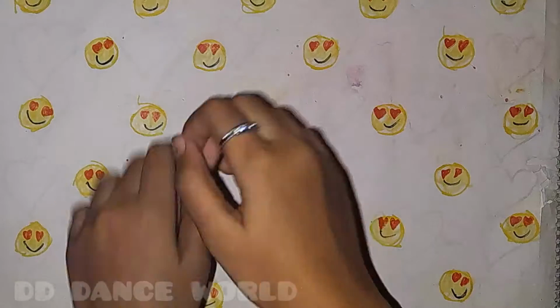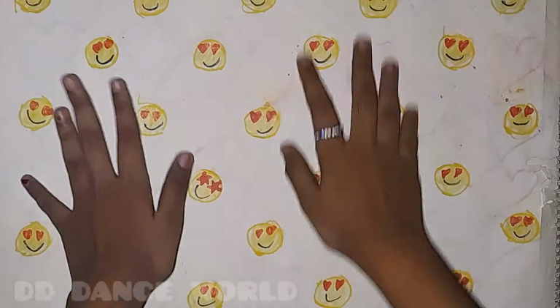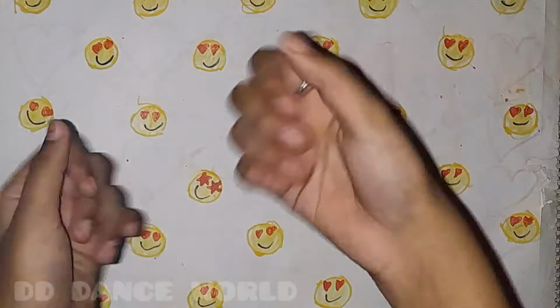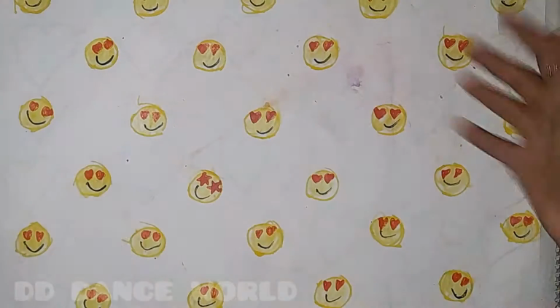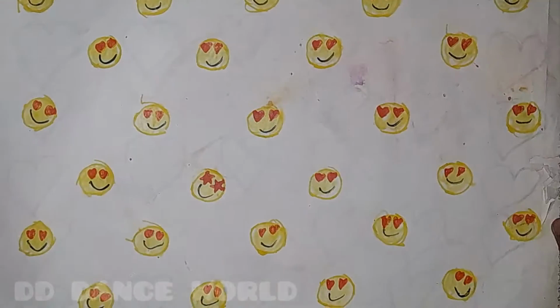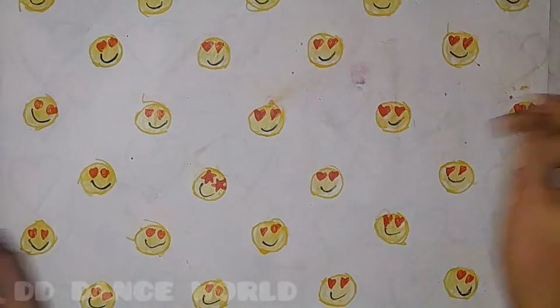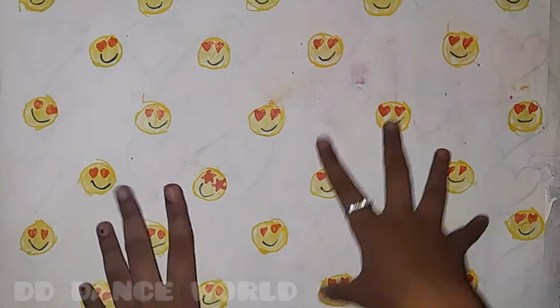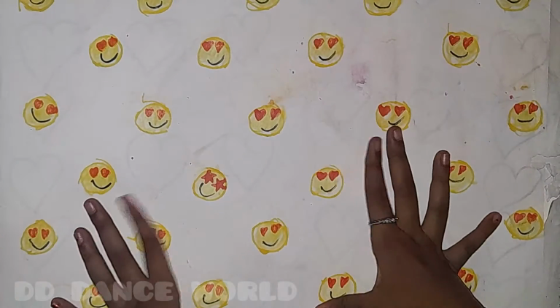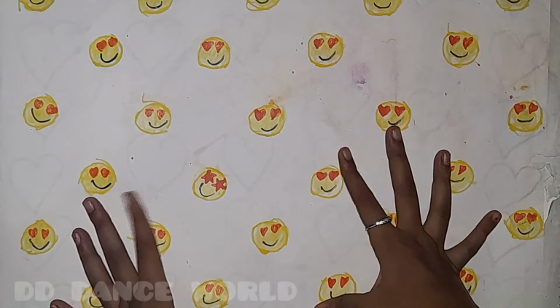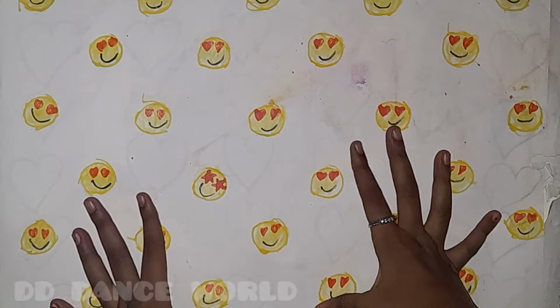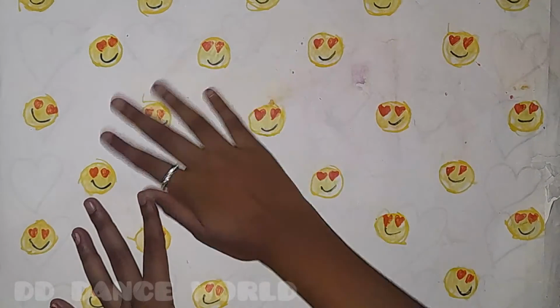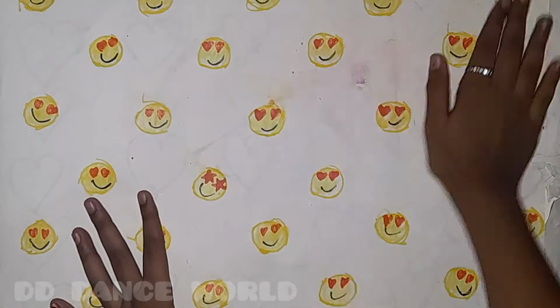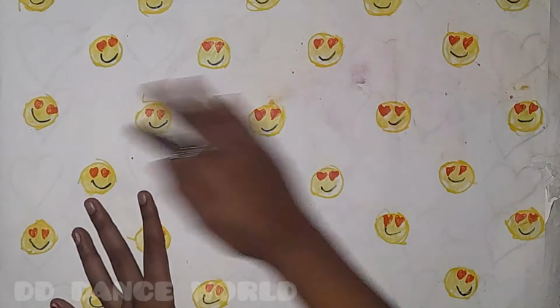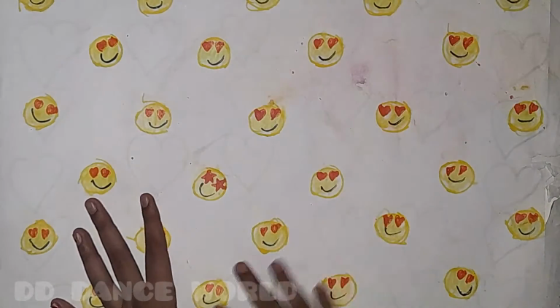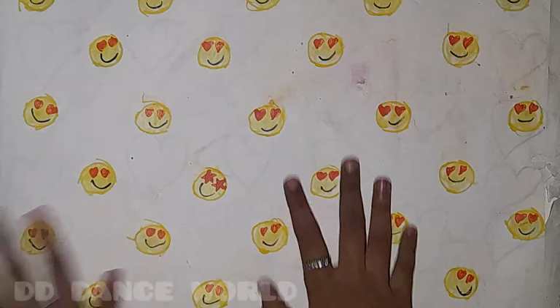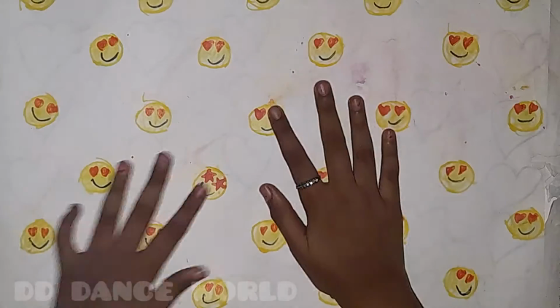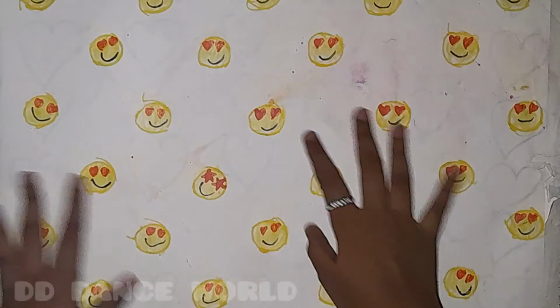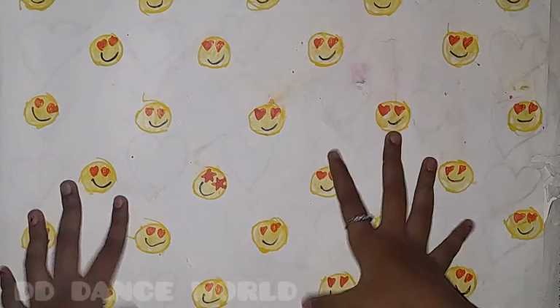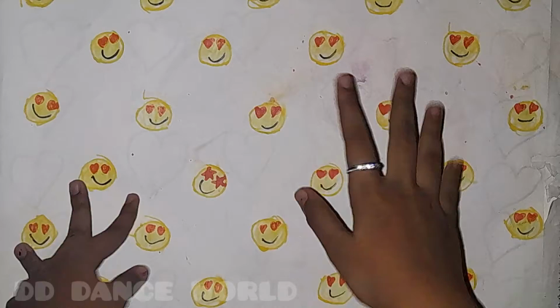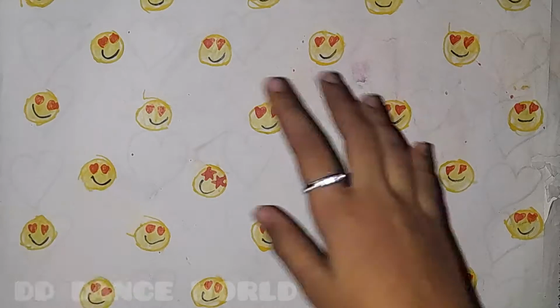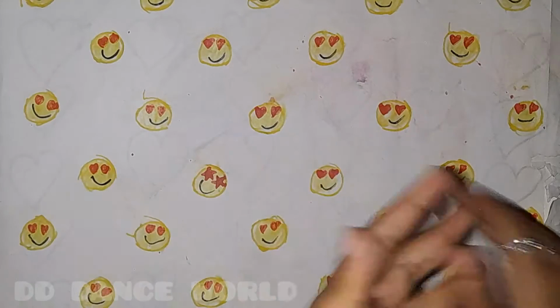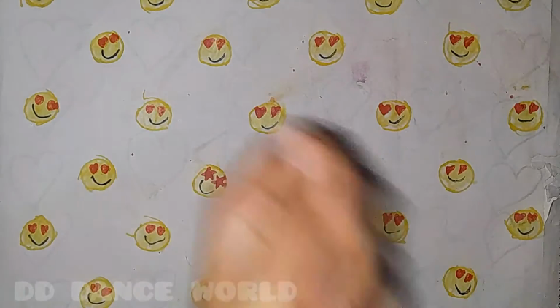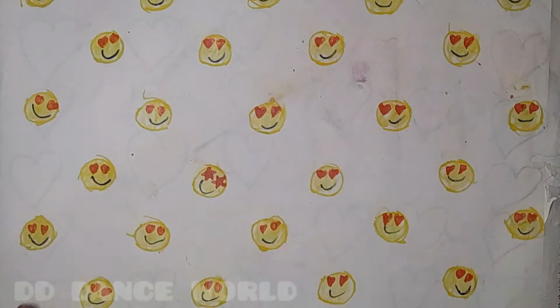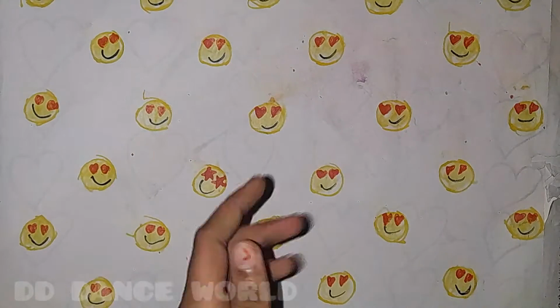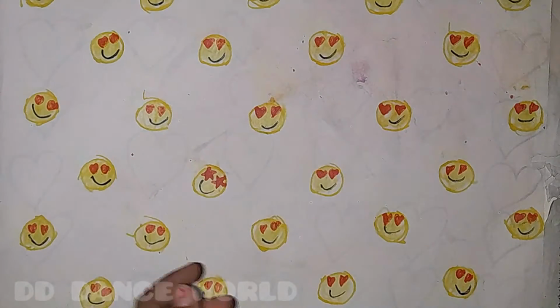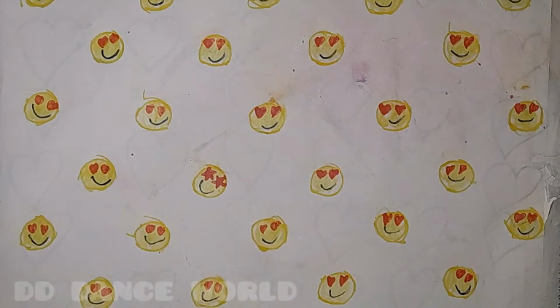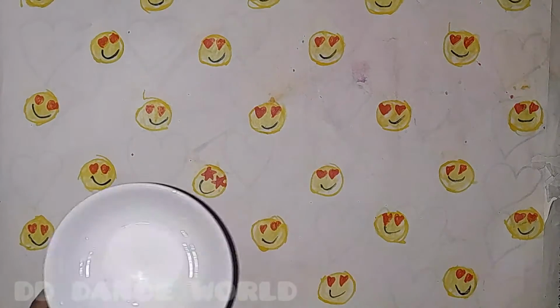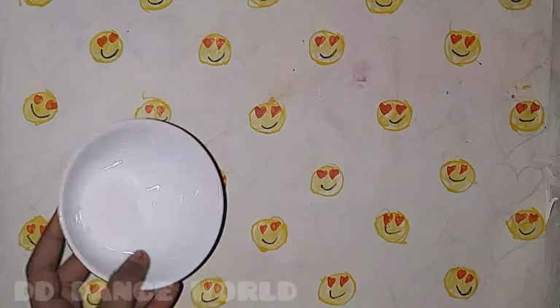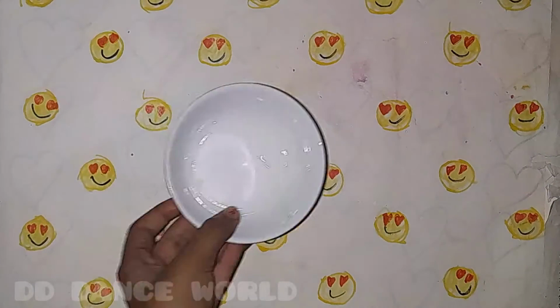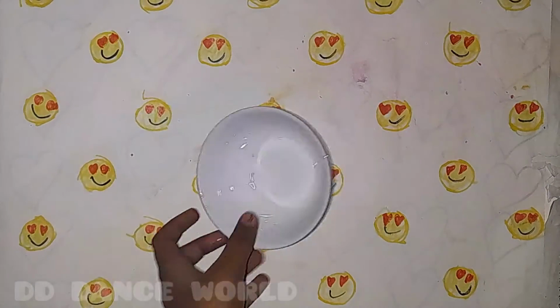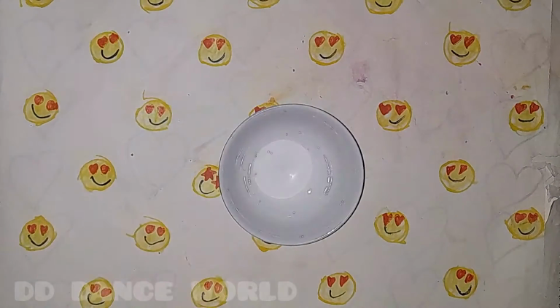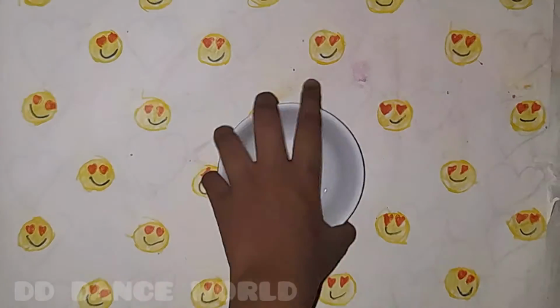Hi friends and welcome to DD's Lazaland. I am DD. I am going to show you how to do the background. That is the background part 2.